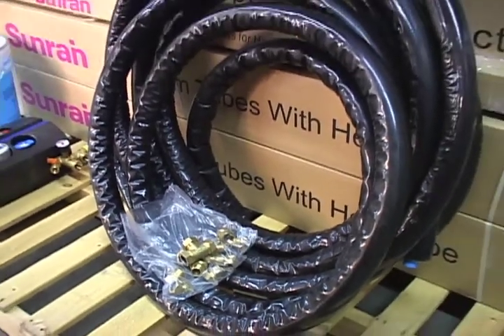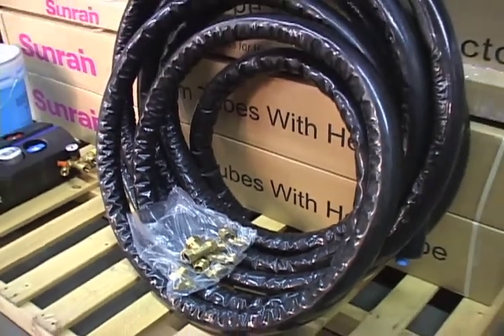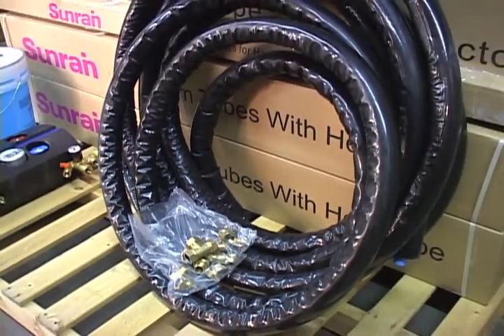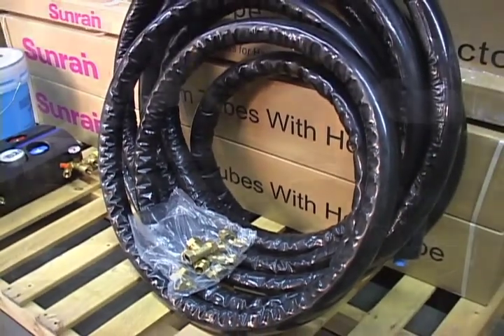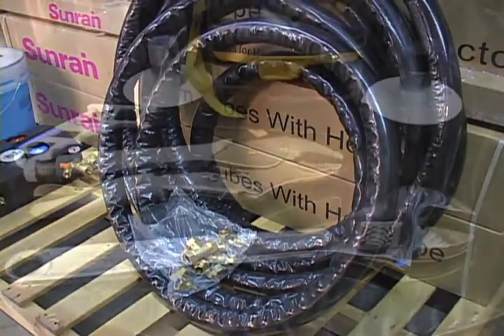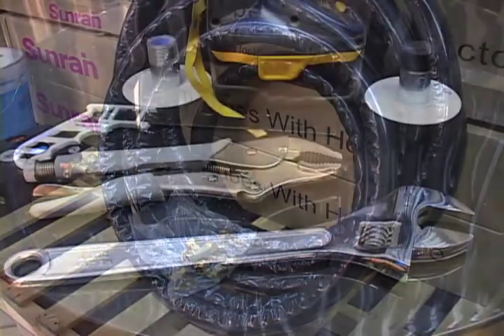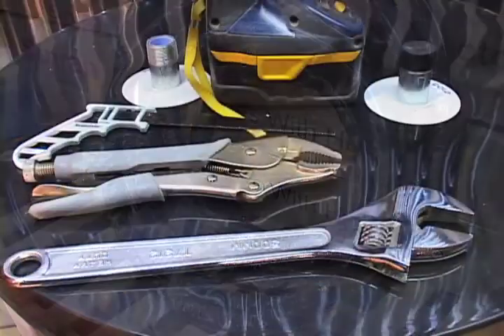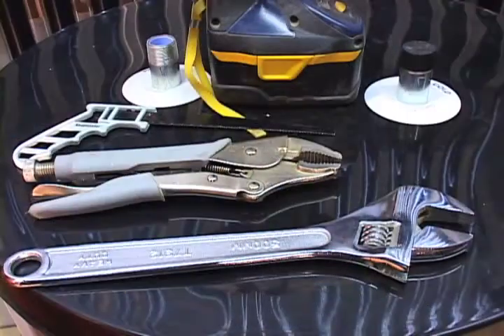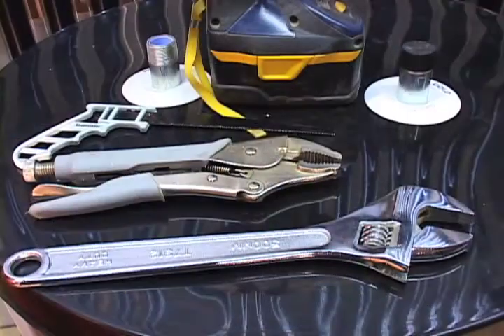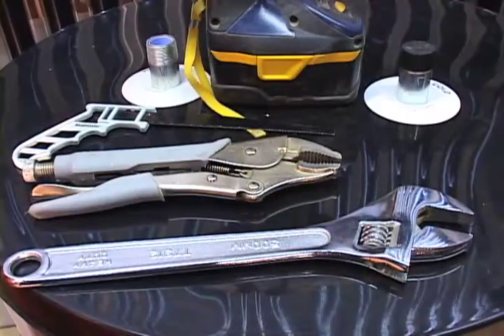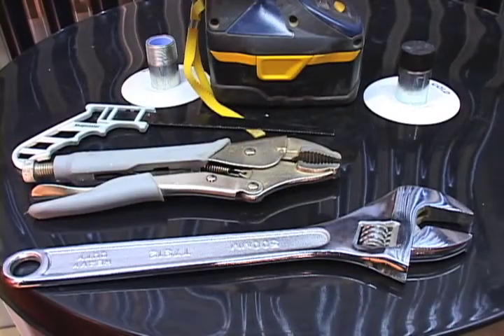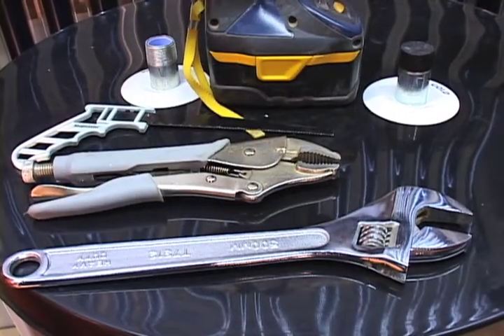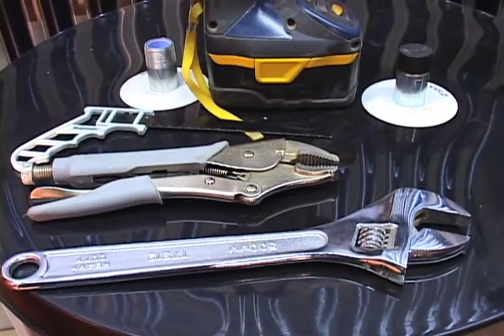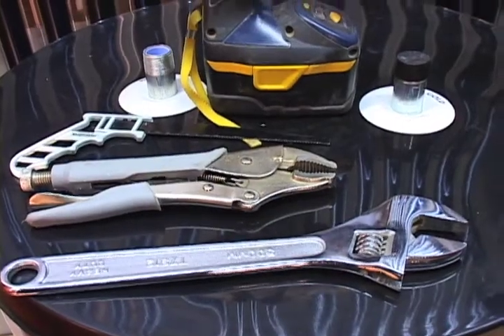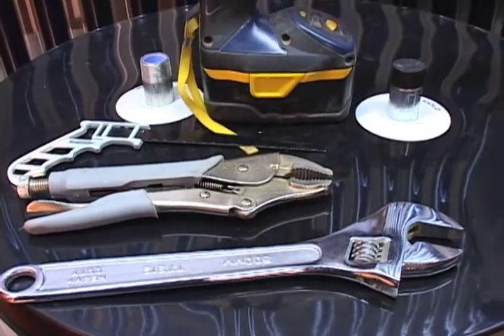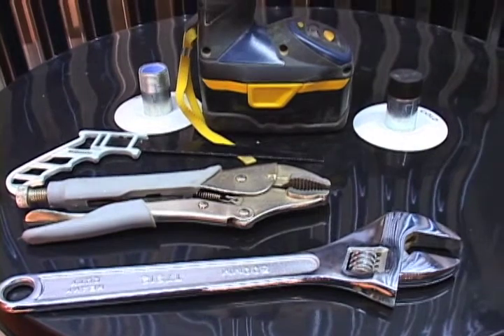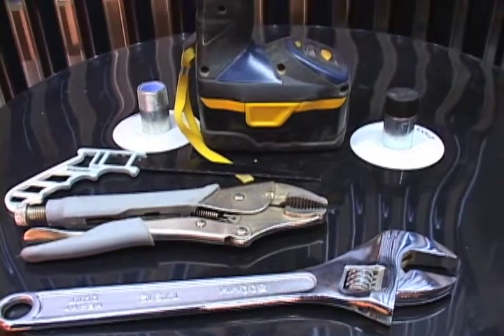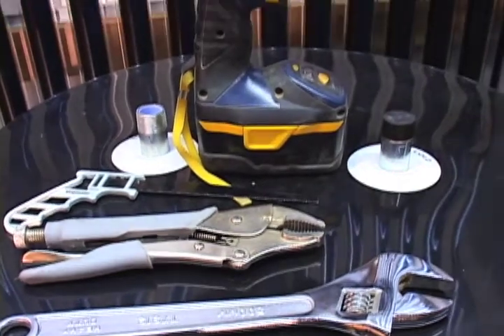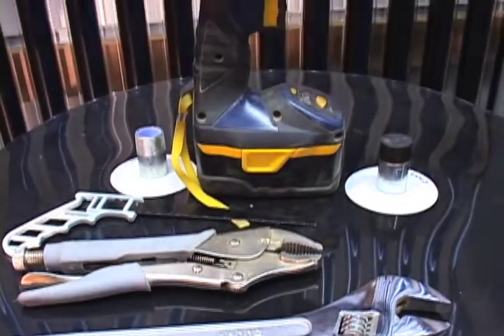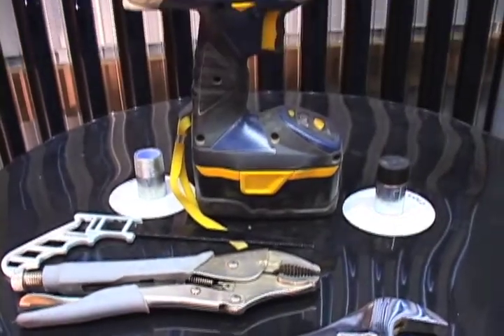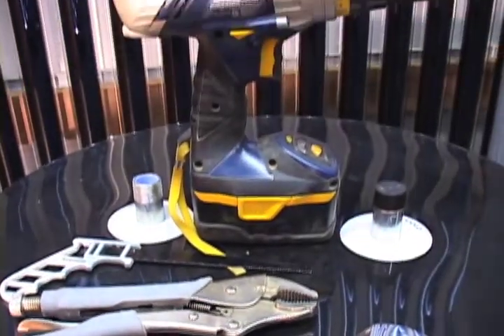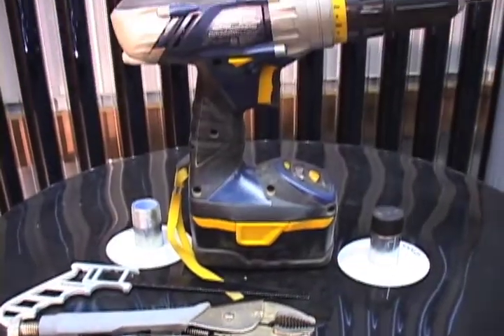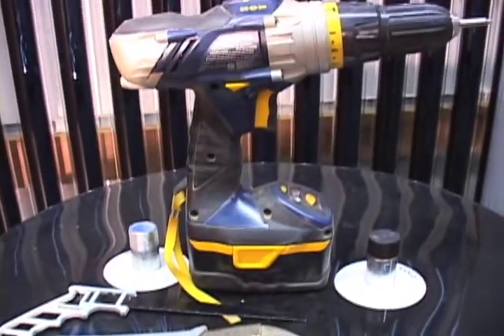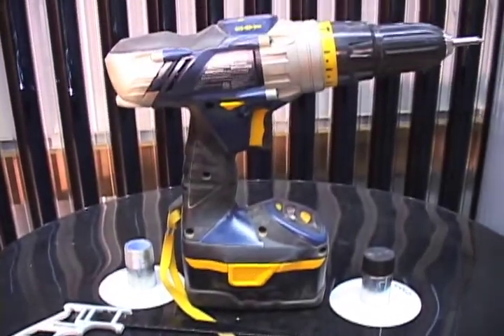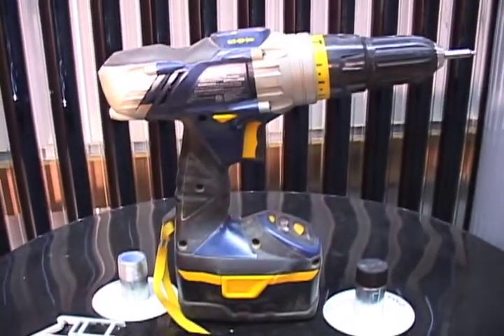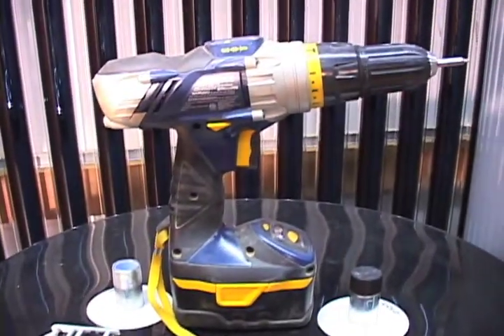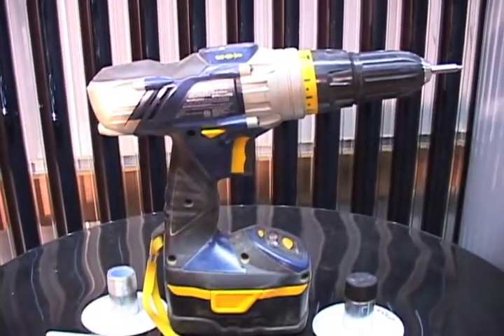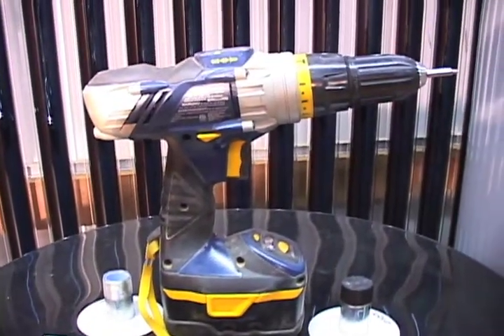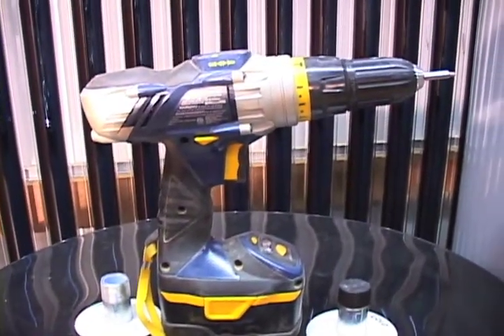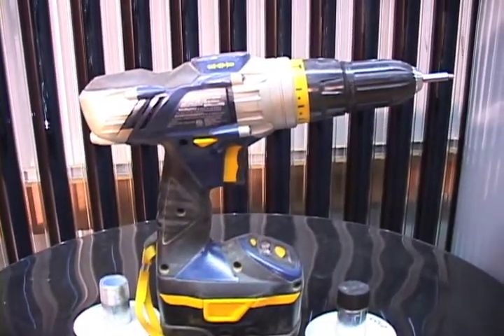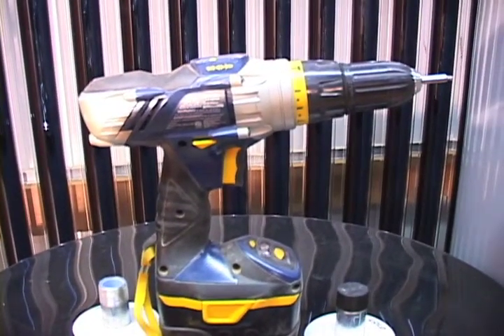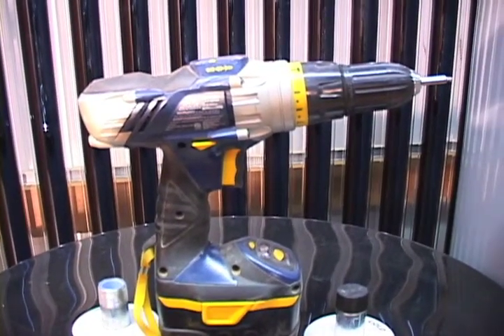All you need to install your solar component systems are two wrenches, a pipe cutter or a hacksaw, and a drill. It's that simple.